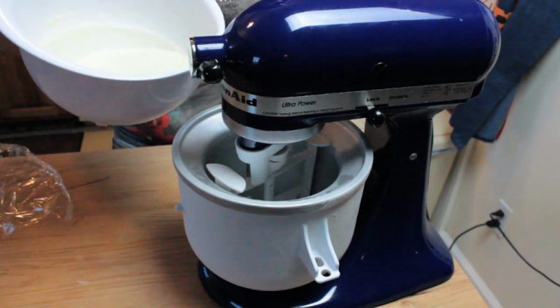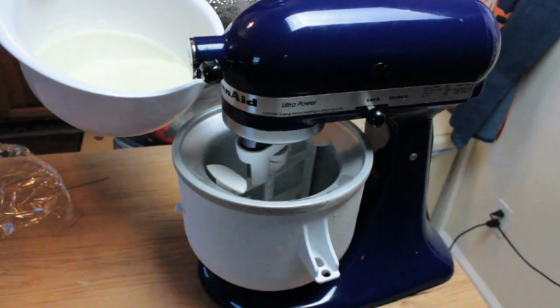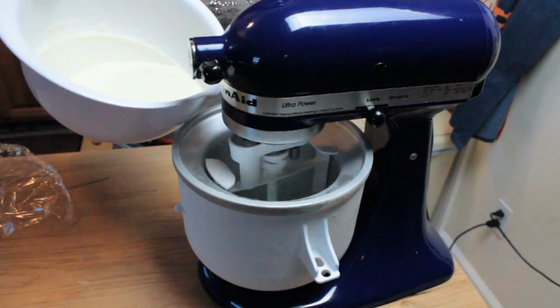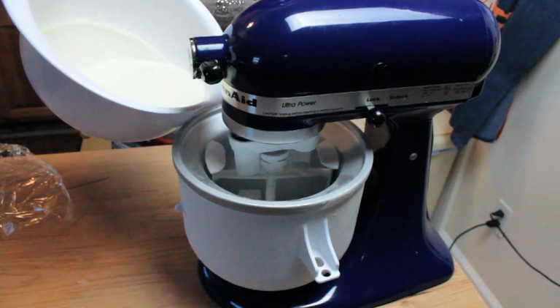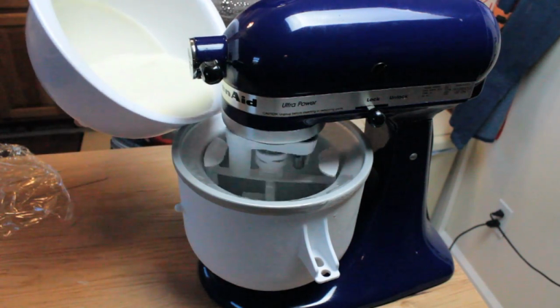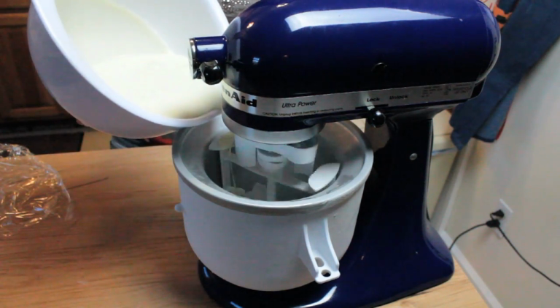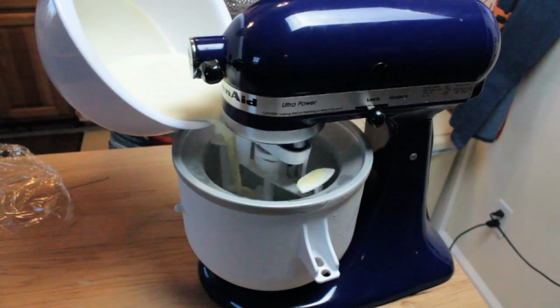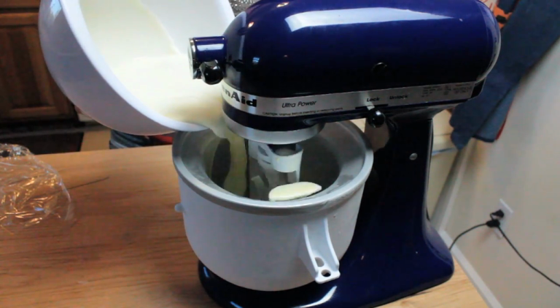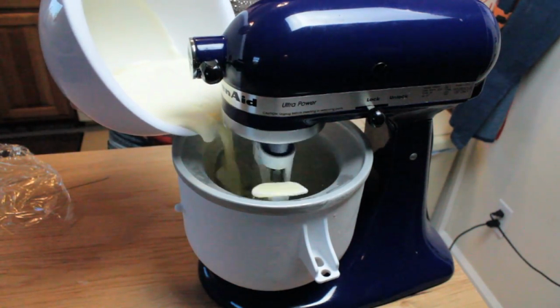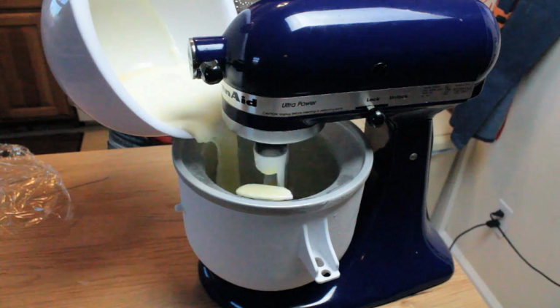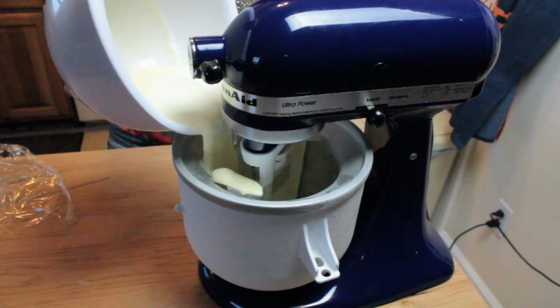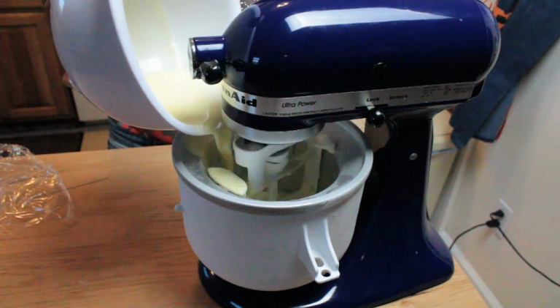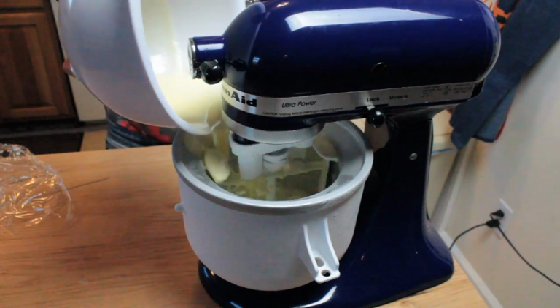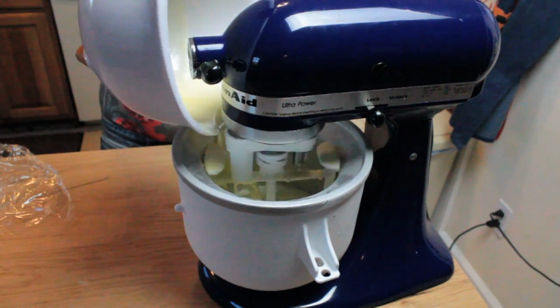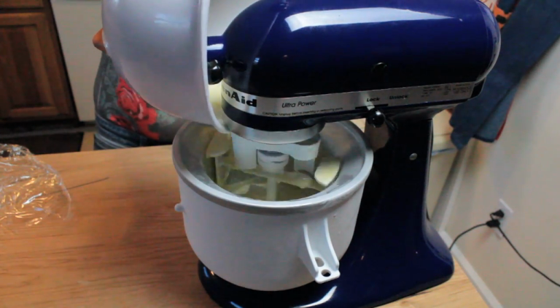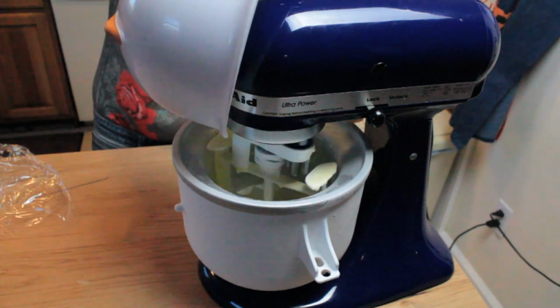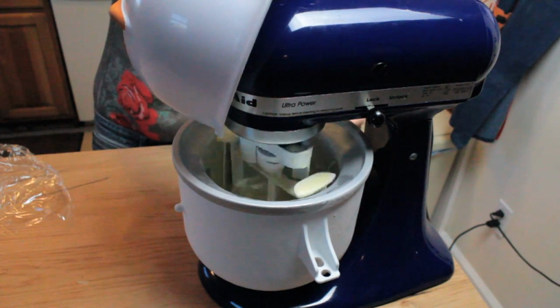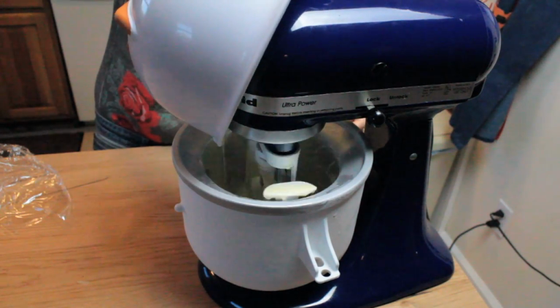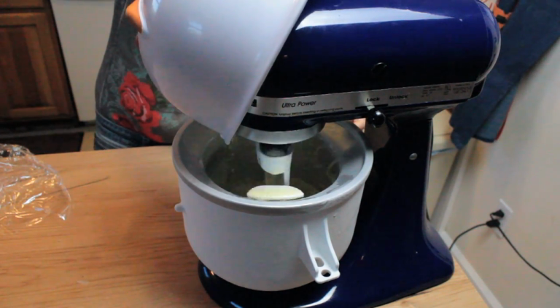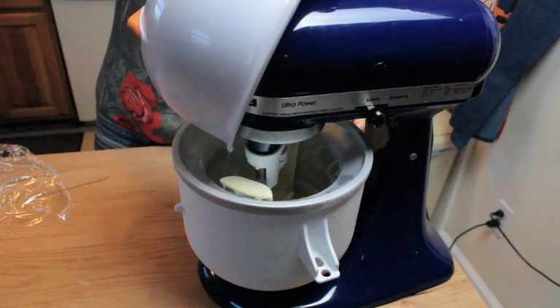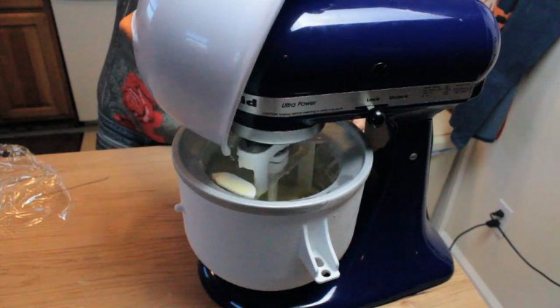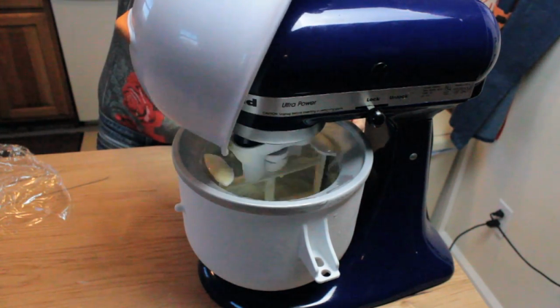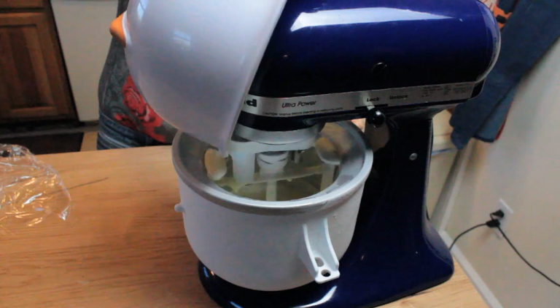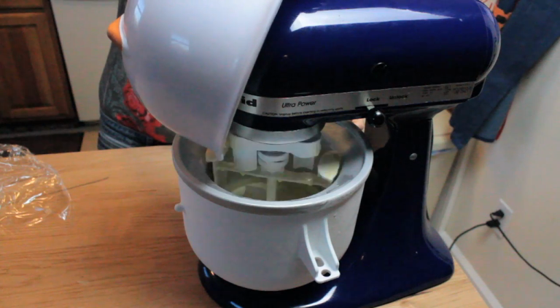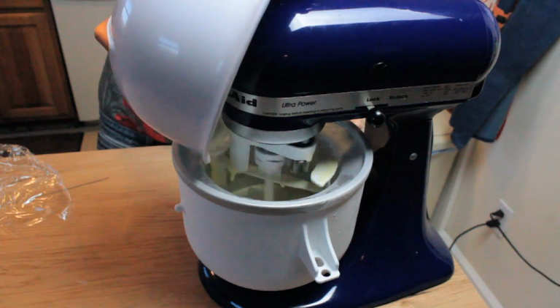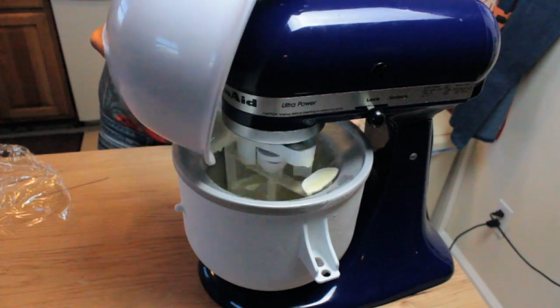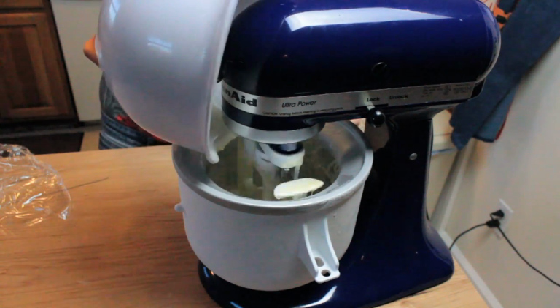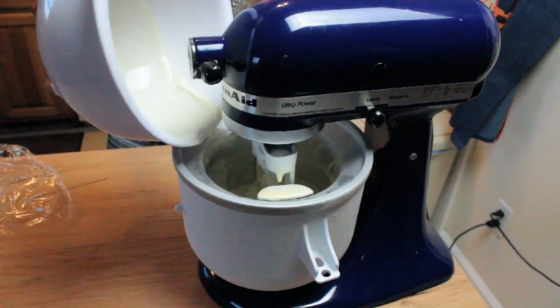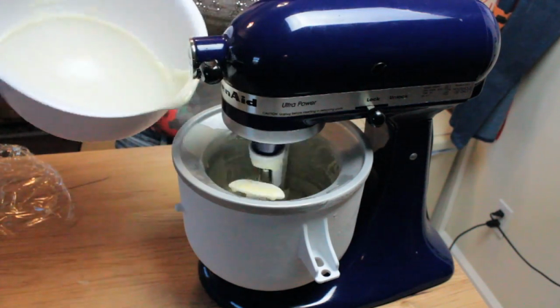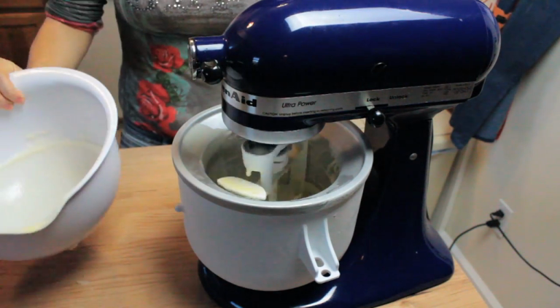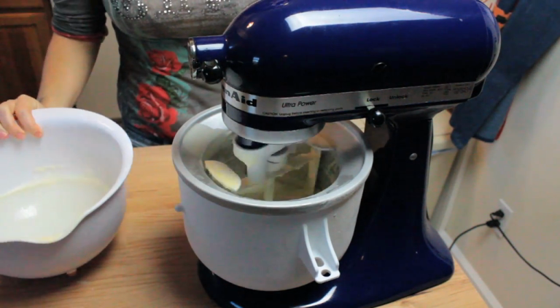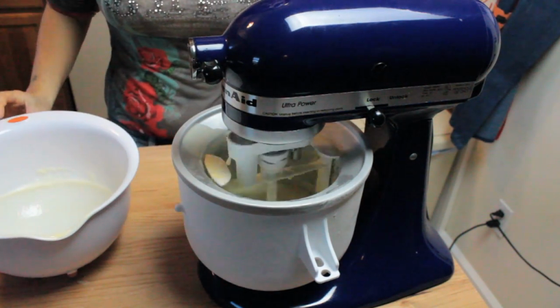As it's stirring I'm going to pour in my custard mixture, and this bowl is perfect because I can get all of it inside. Now give it 20 minutes.